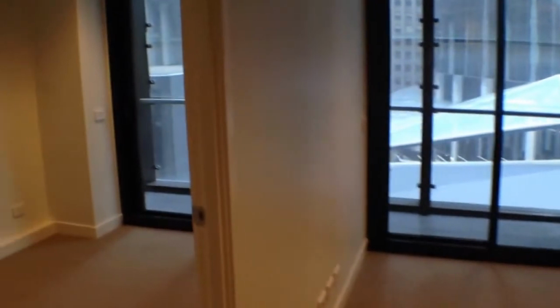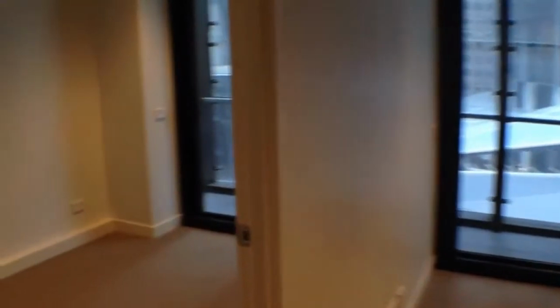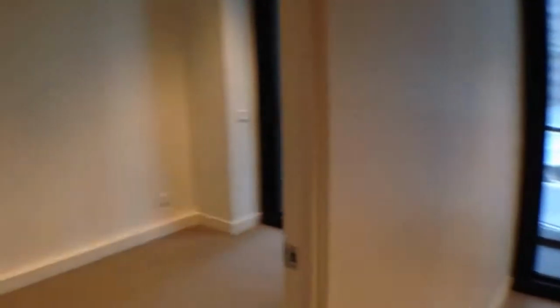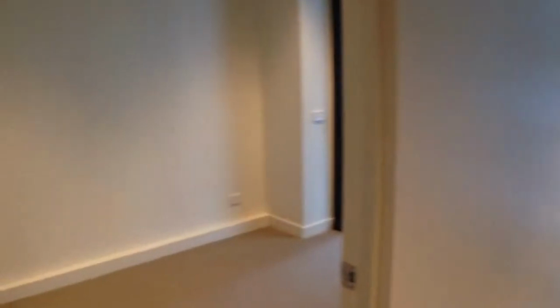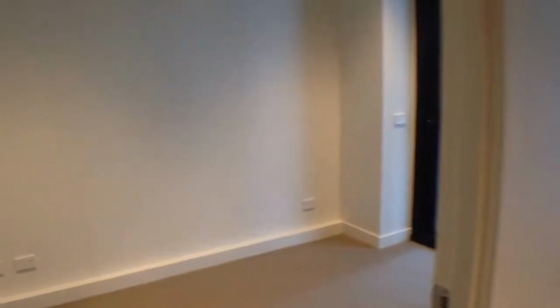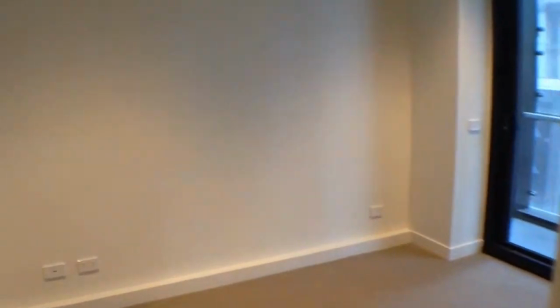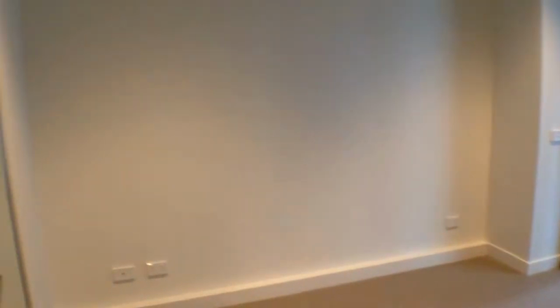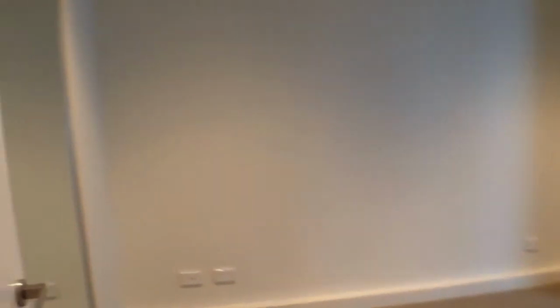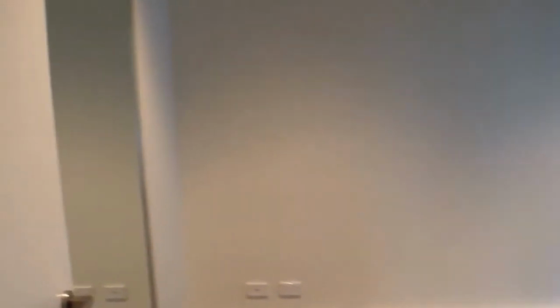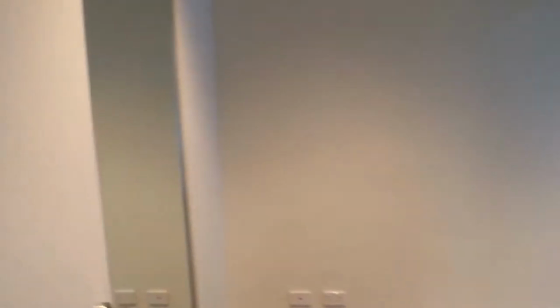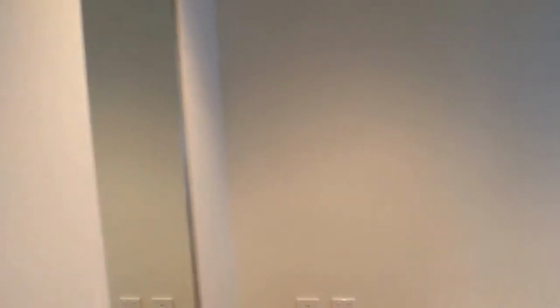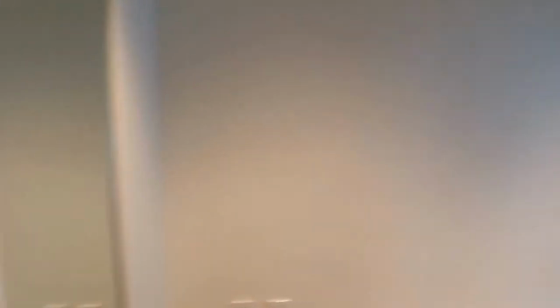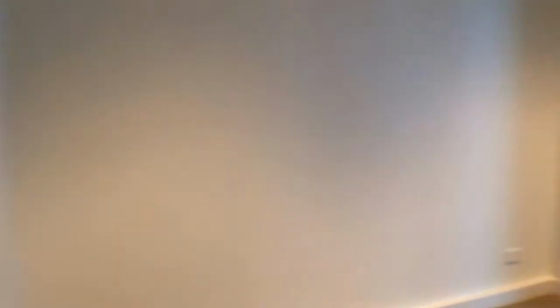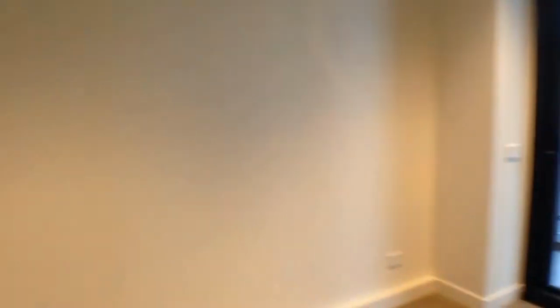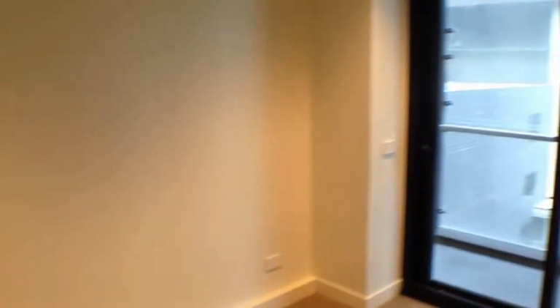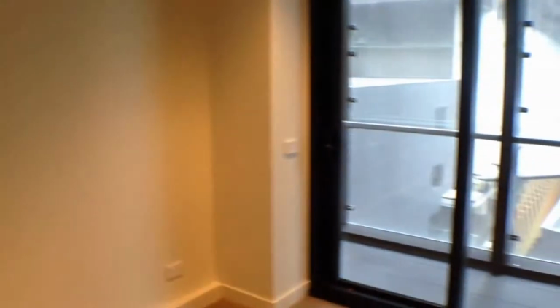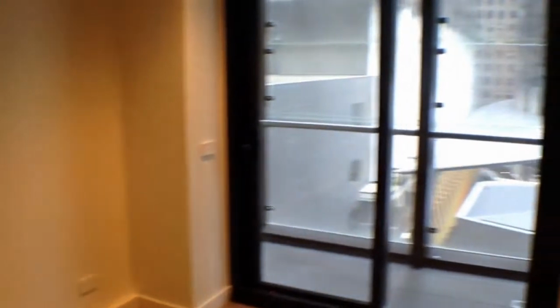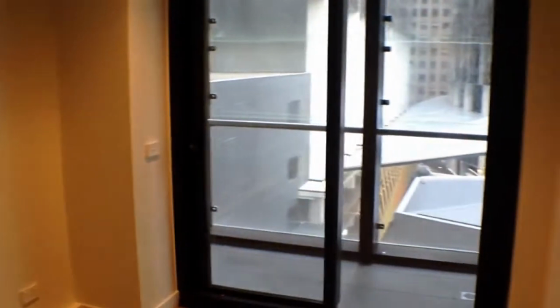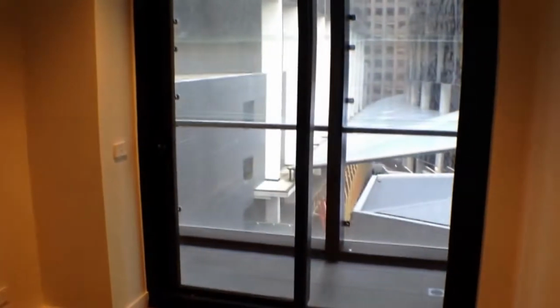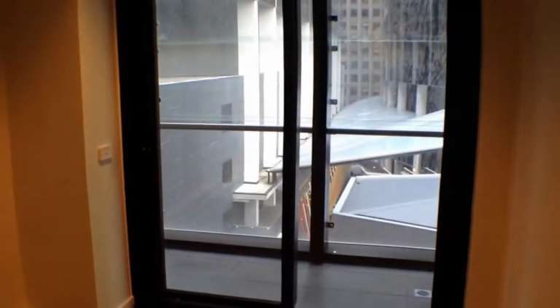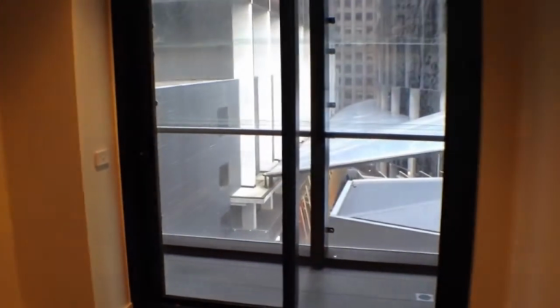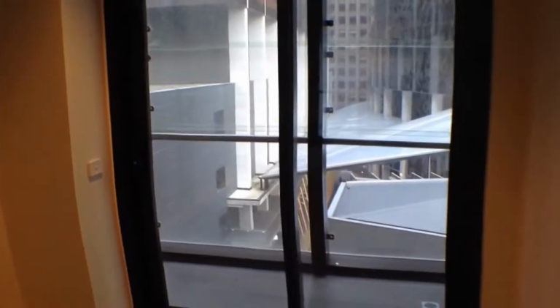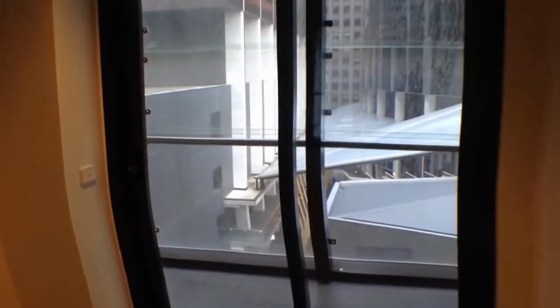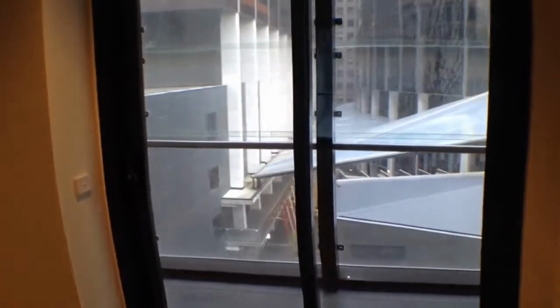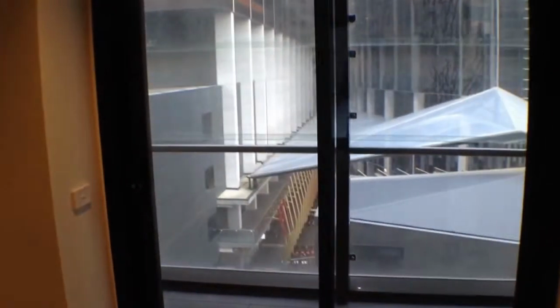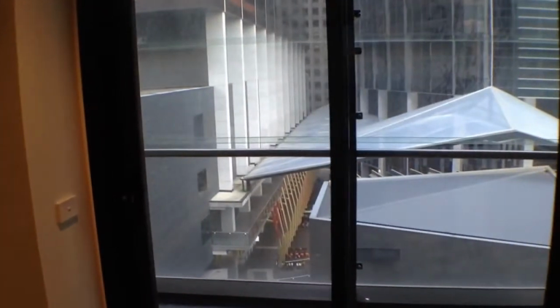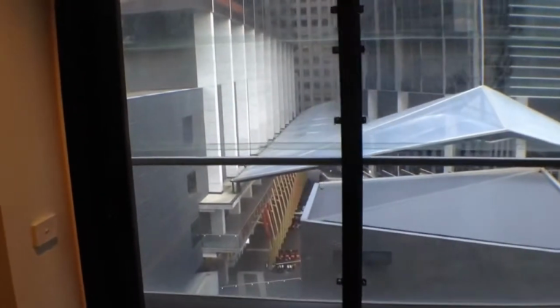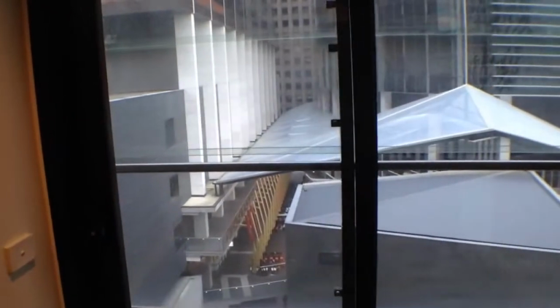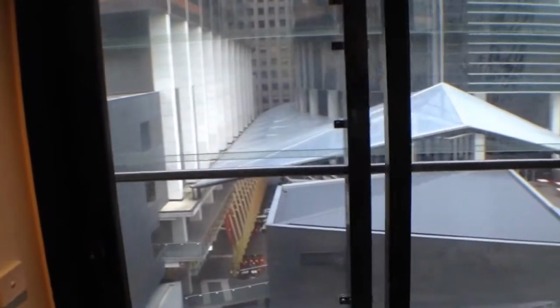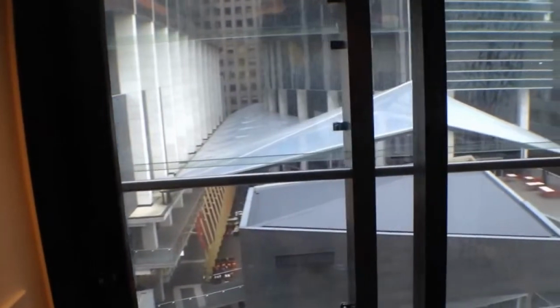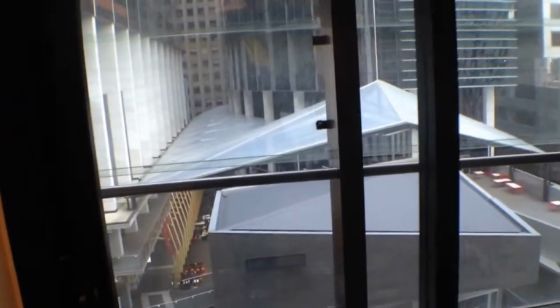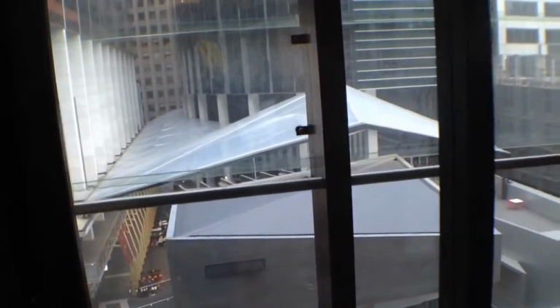The second bedroom also has a good-sized window and it opens onto a winter garden. A winter garden is an enclosed balcony, which is very useful in the CBD because you can get a bit of dust and so forth.